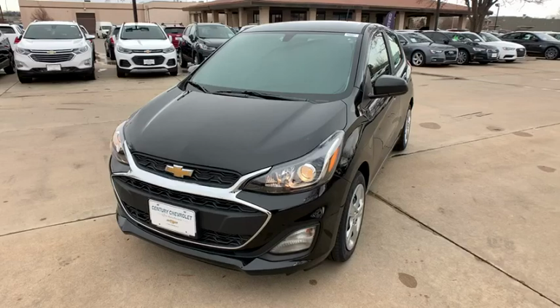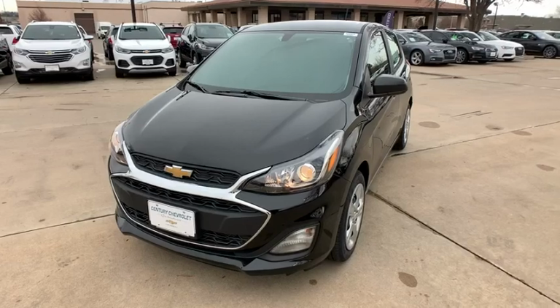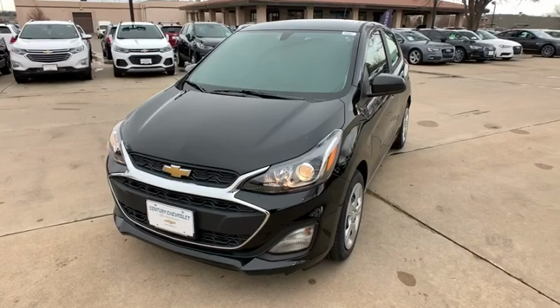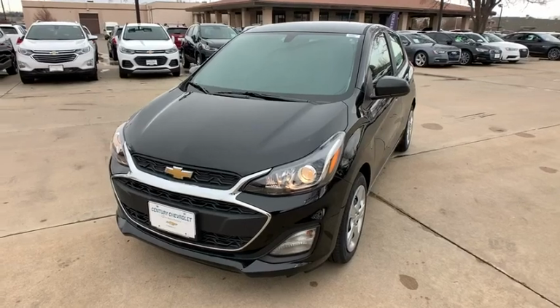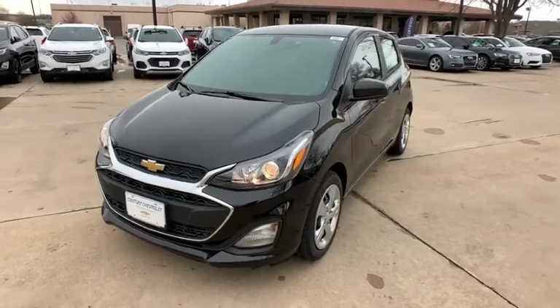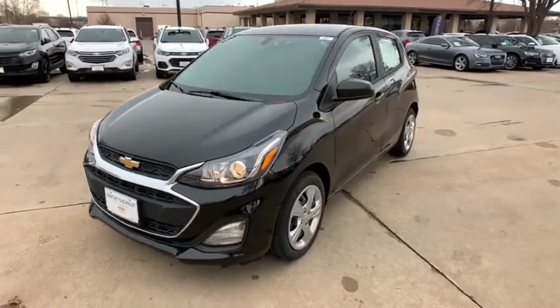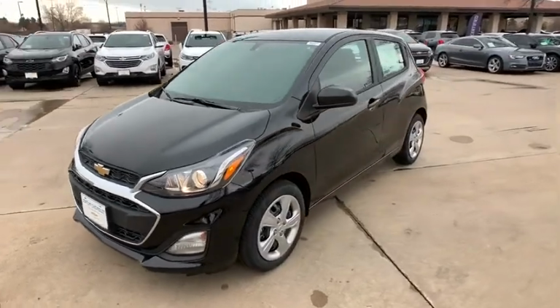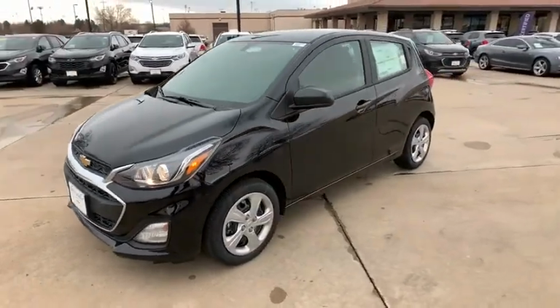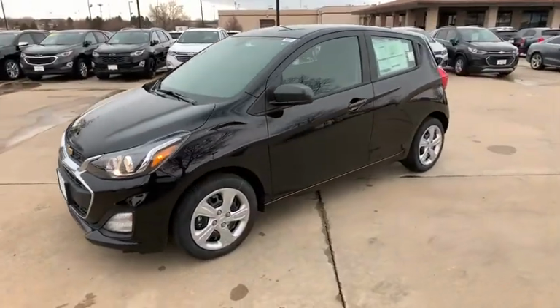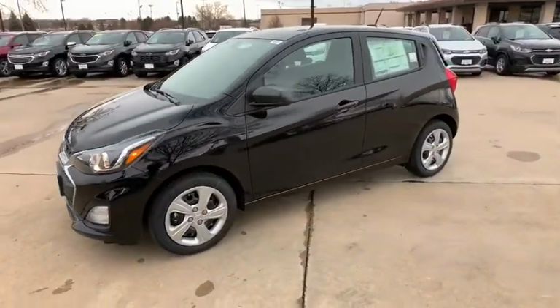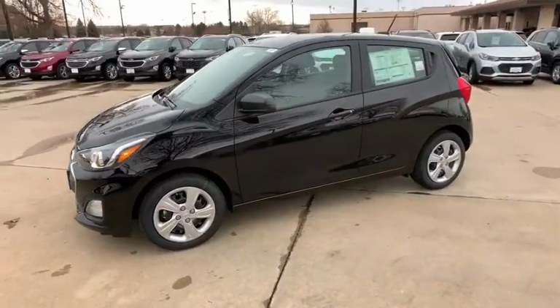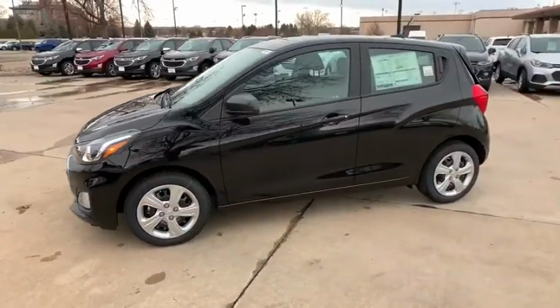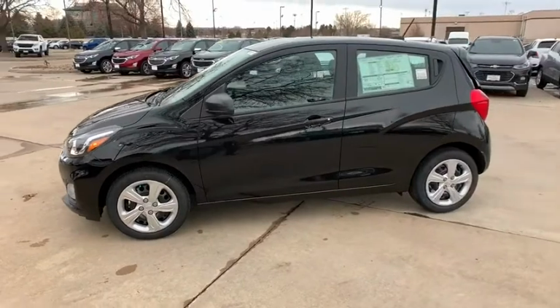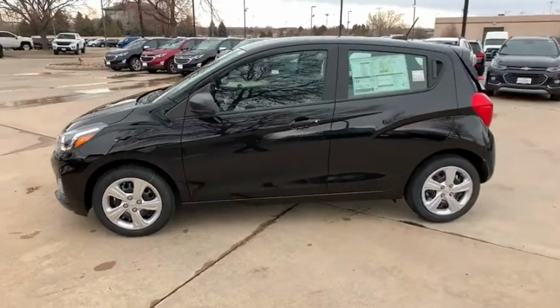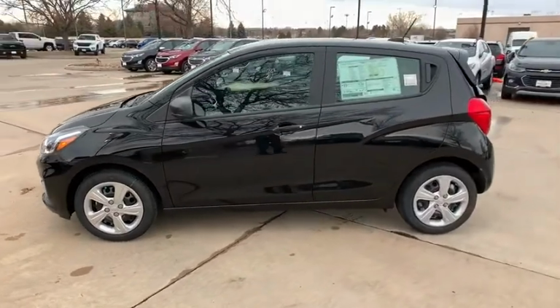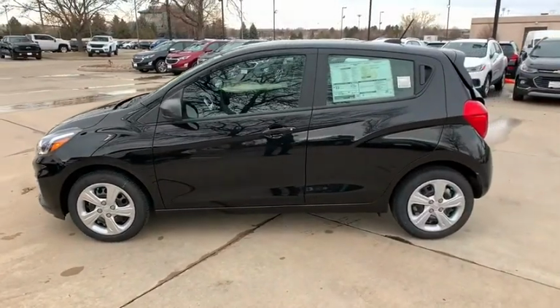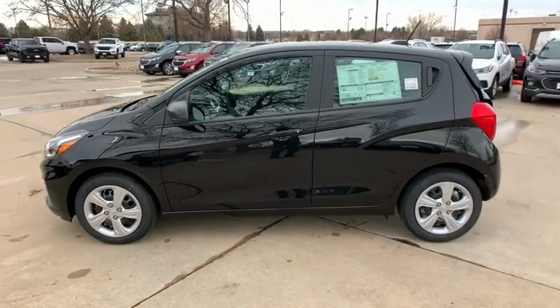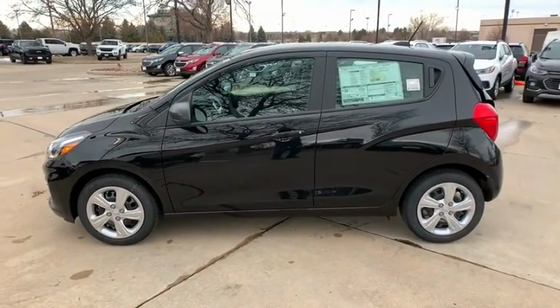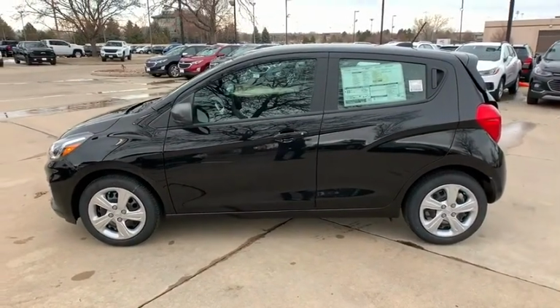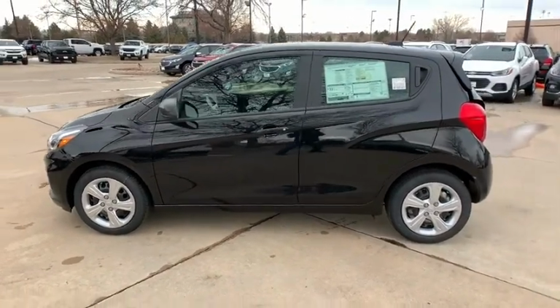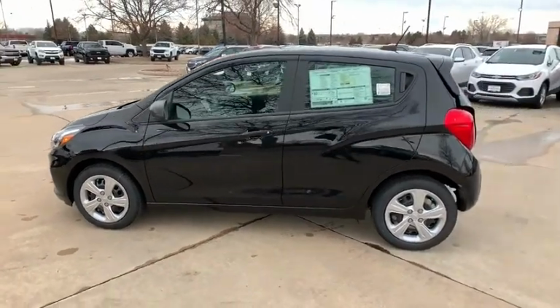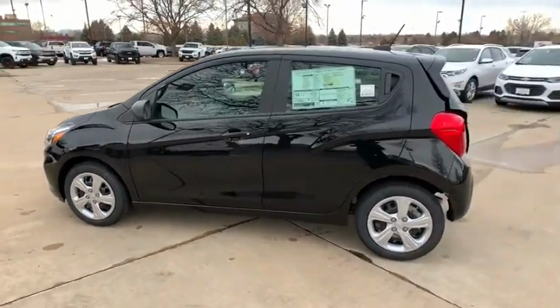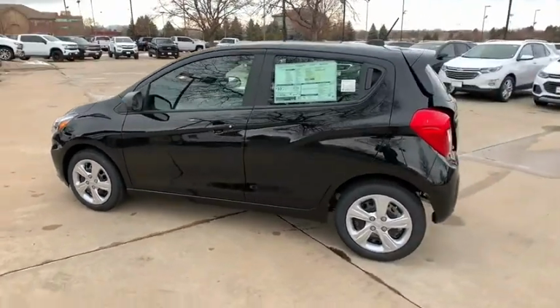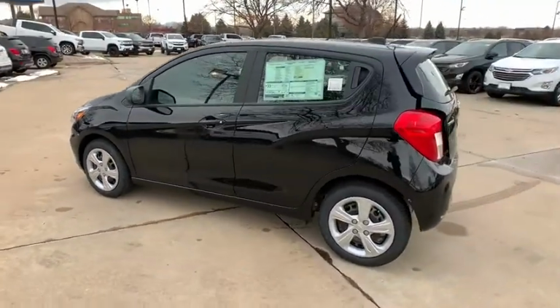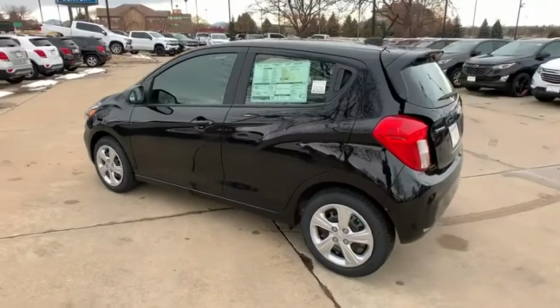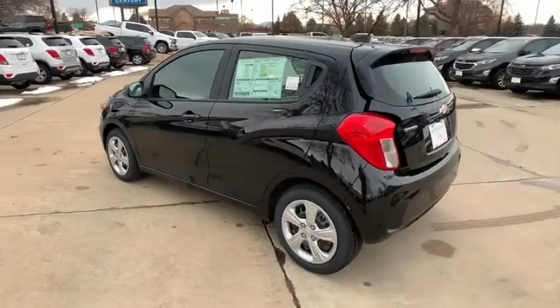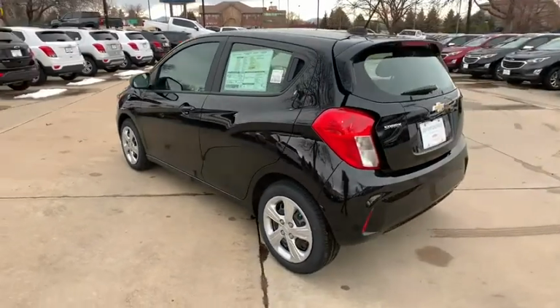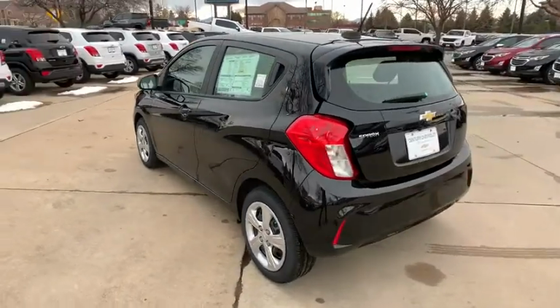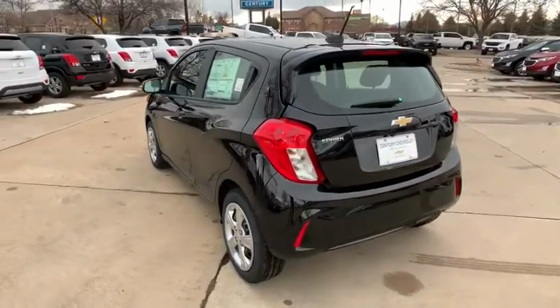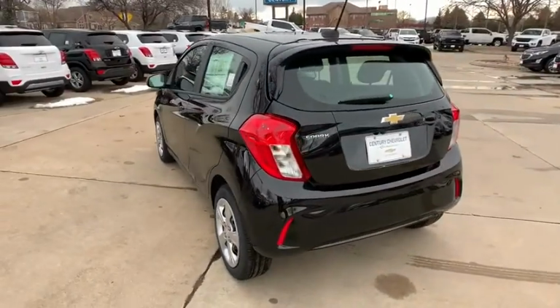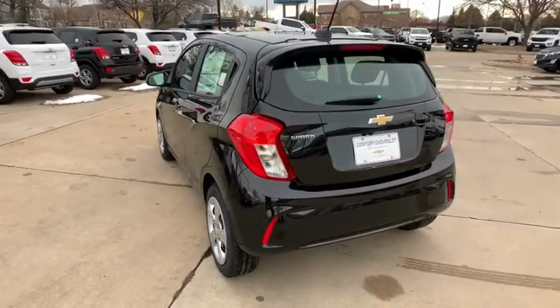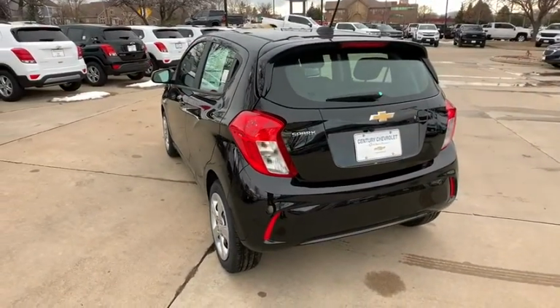Stop by and take a look at the 2020 Chevrolet Spark. The Chevy Spark, Chevrolet's first minicar, offers effortless driving on congested highways and roads with excellent fuel economy. This vehicle has less than 100 miles.